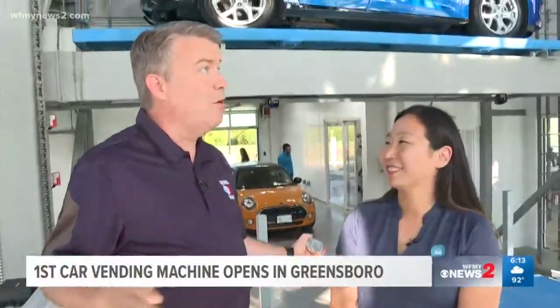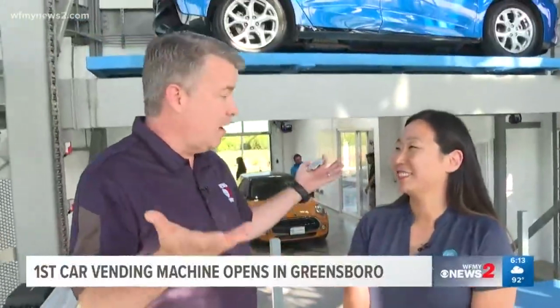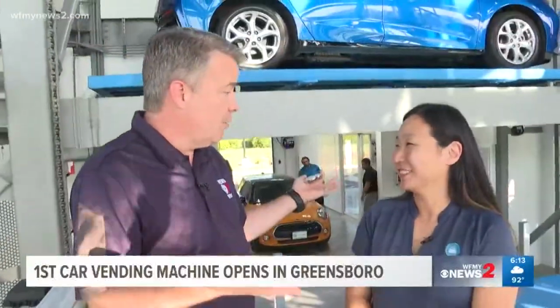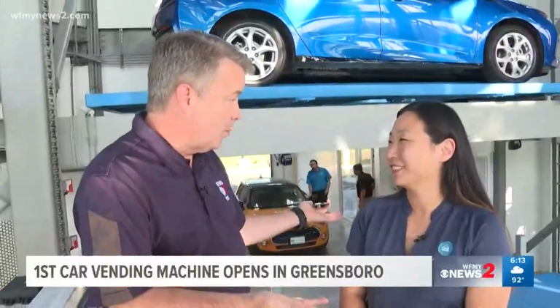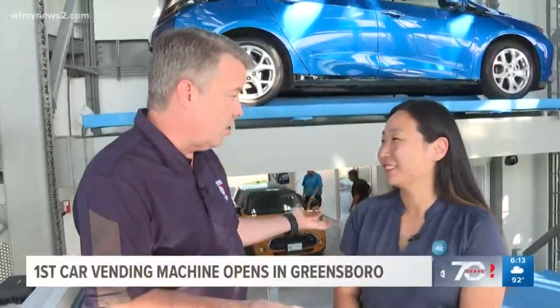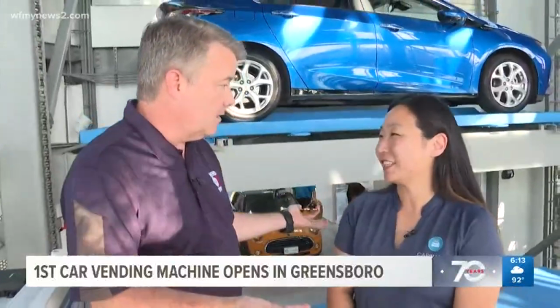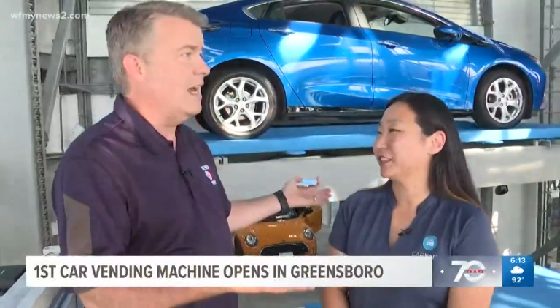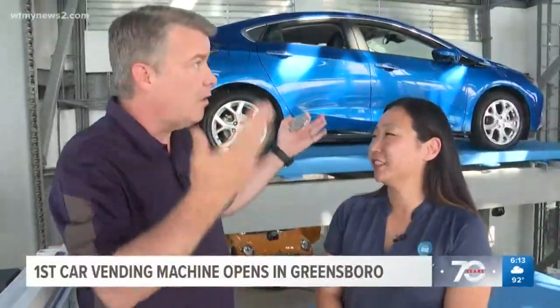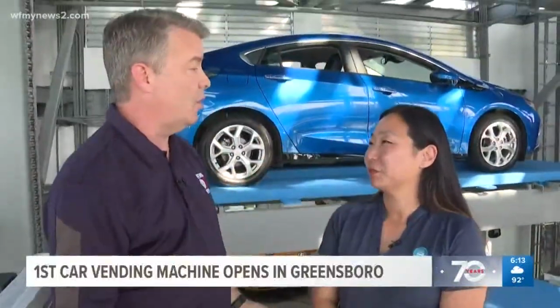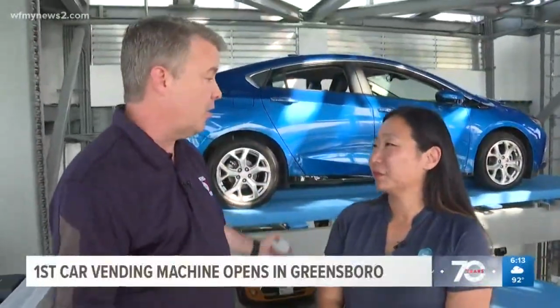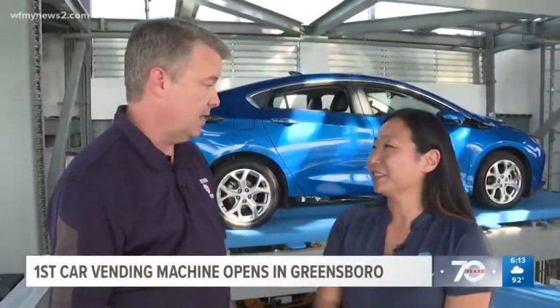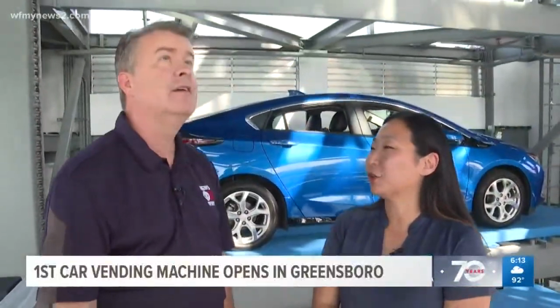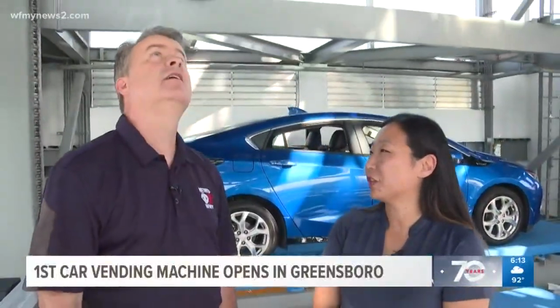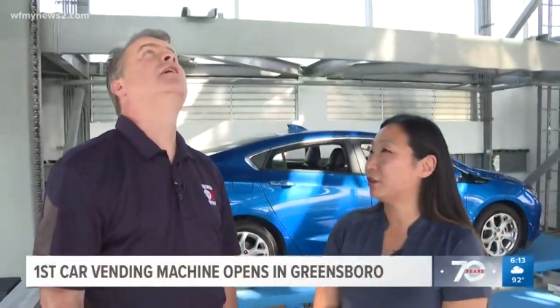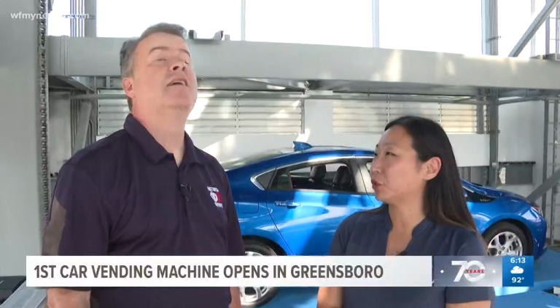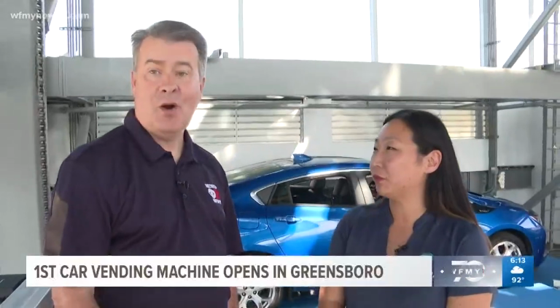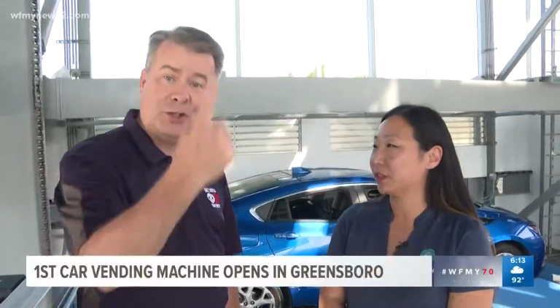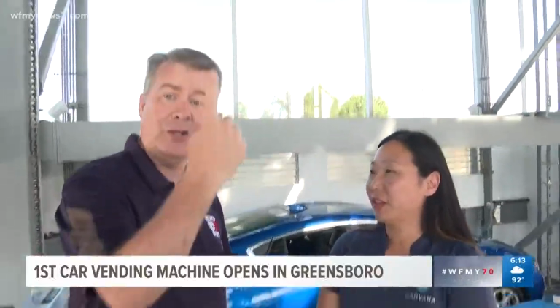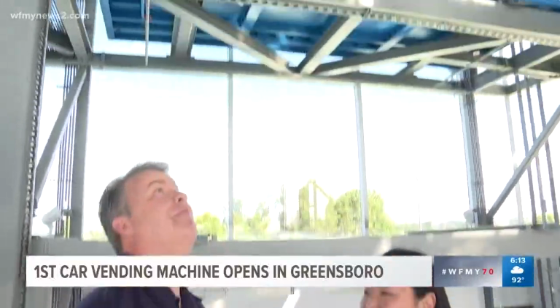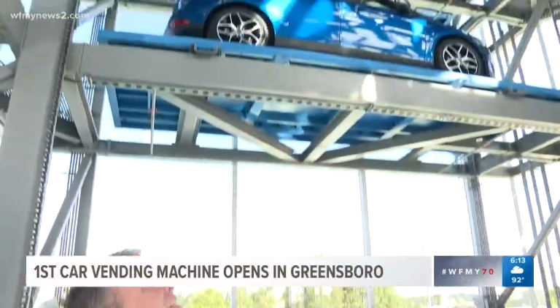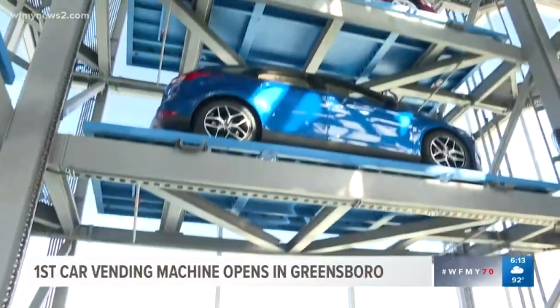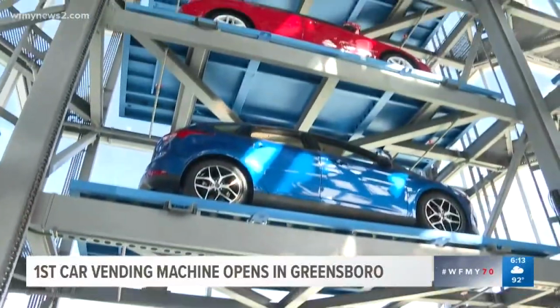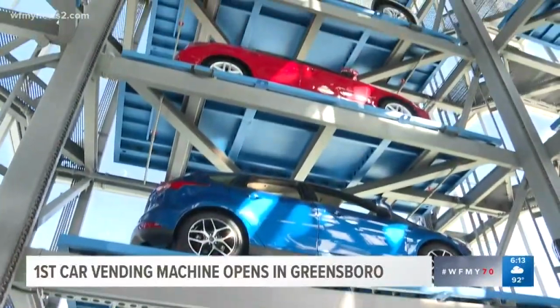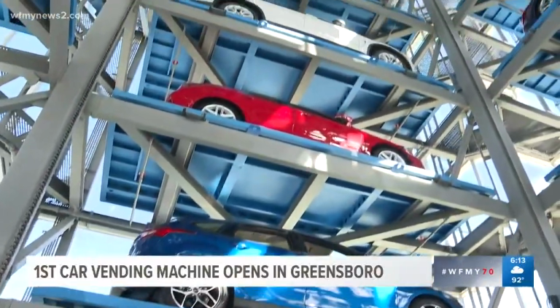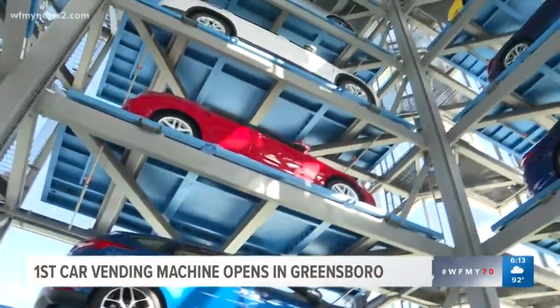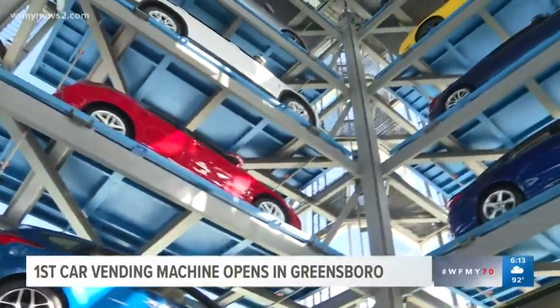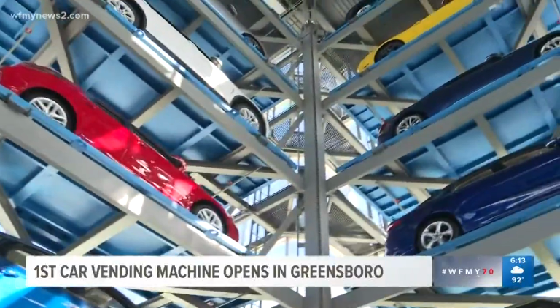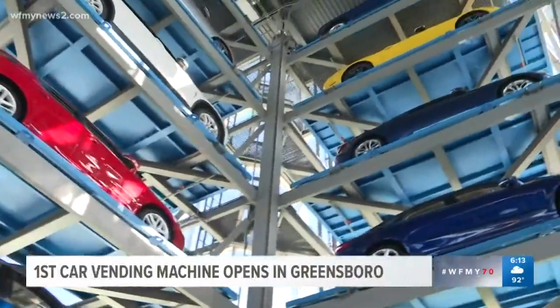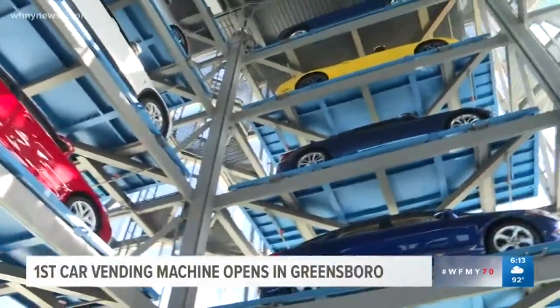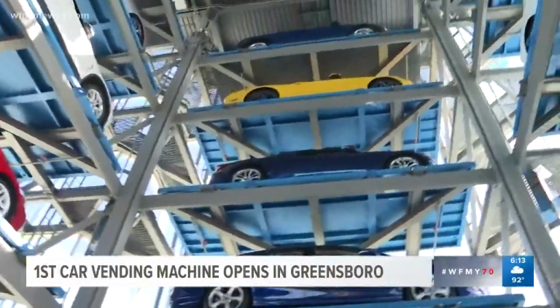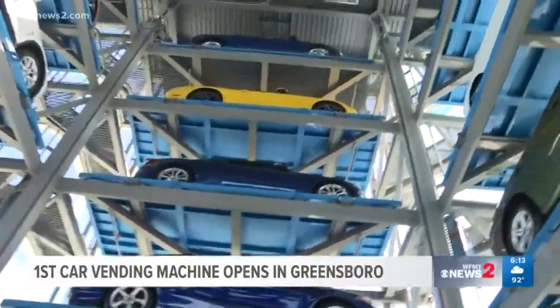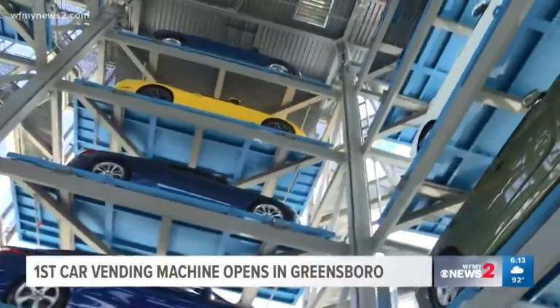We're going up now in the elevator that would normally get the car. How far up do you go? How many cars do you have? It's eight stories high and holds up to 27 vehicles. This is purely fulfillment for customers — they order the car online, come here to pick it up, put a coin in the slot and get their car.